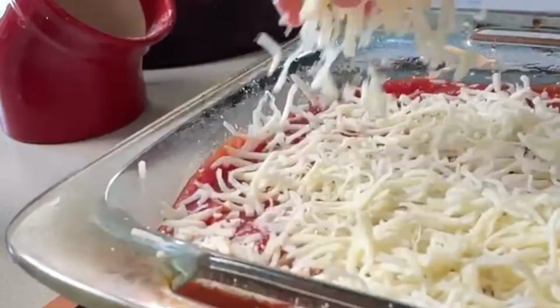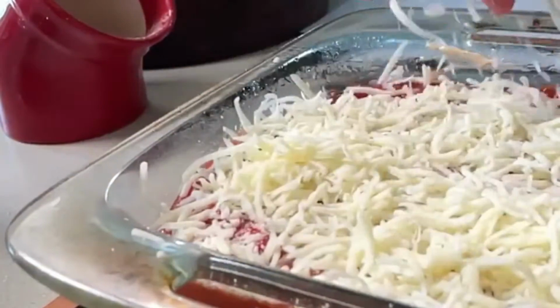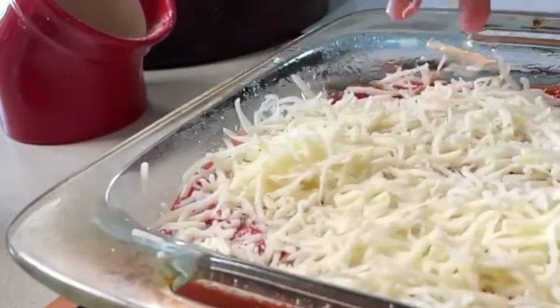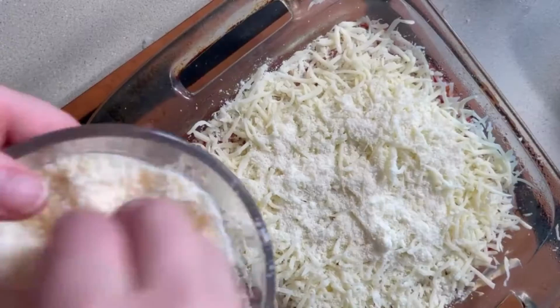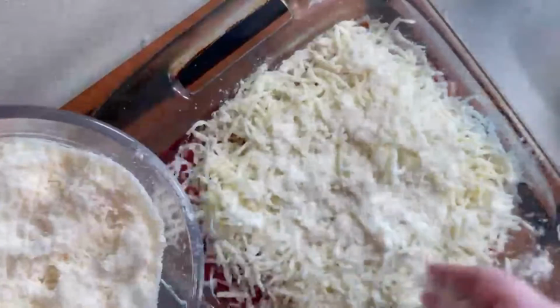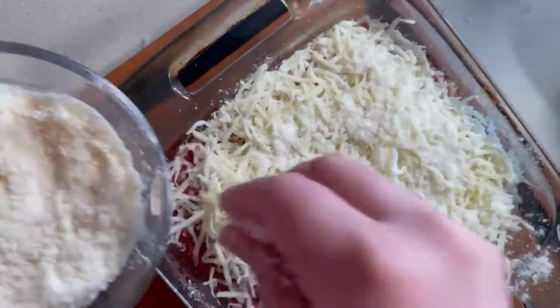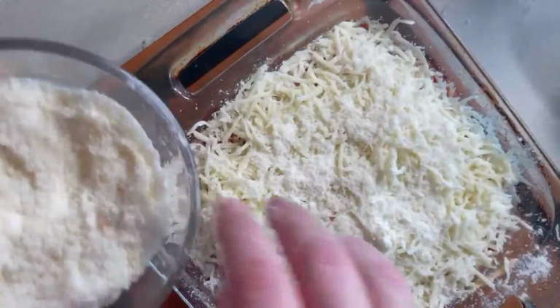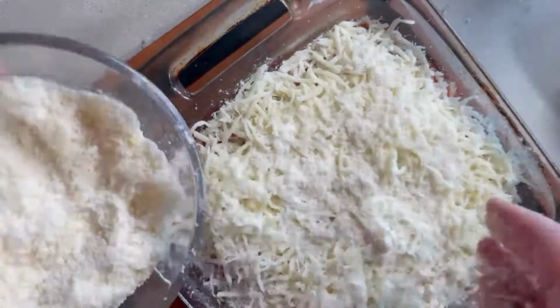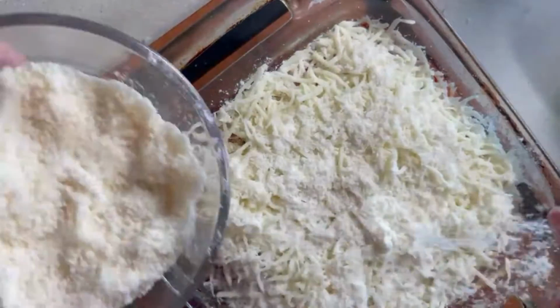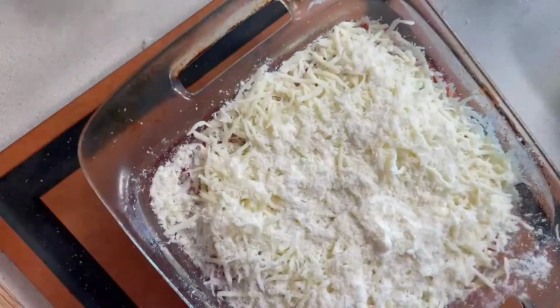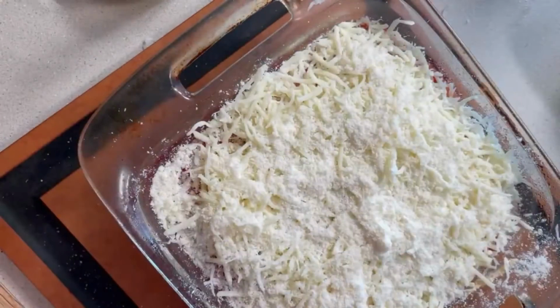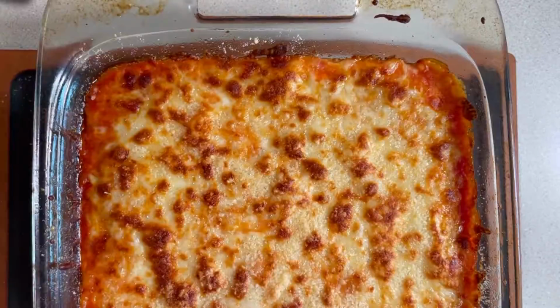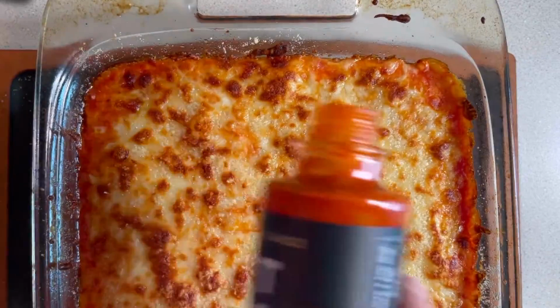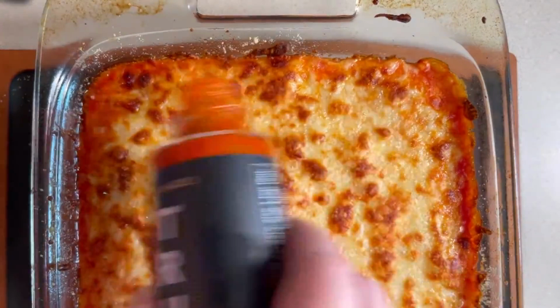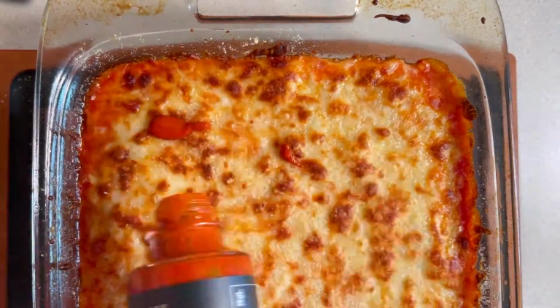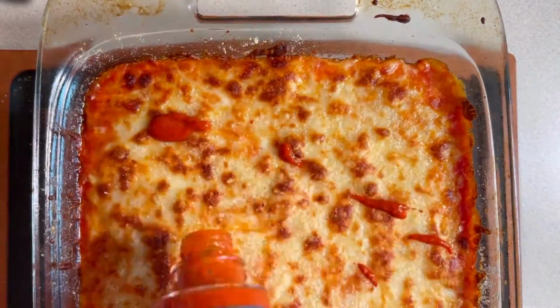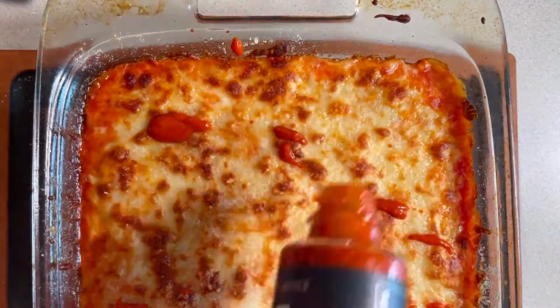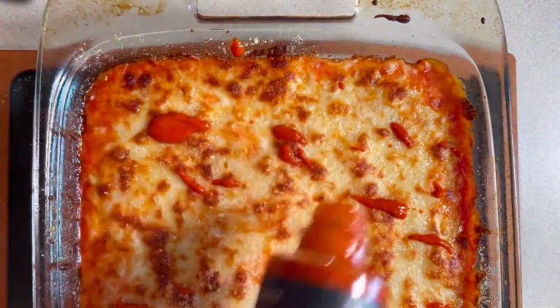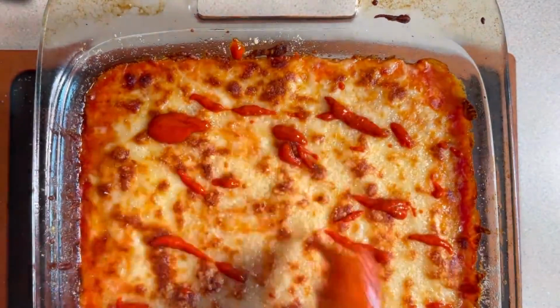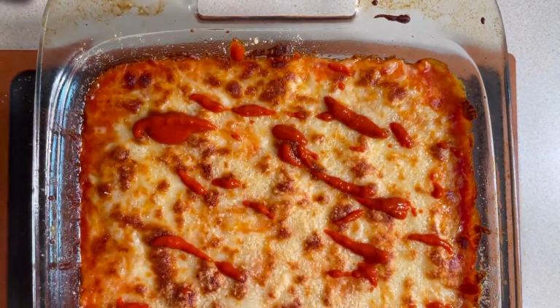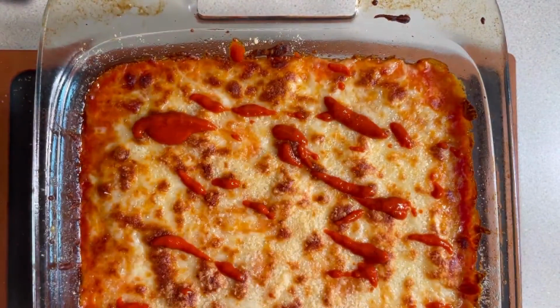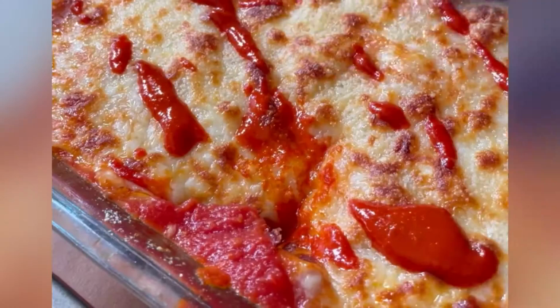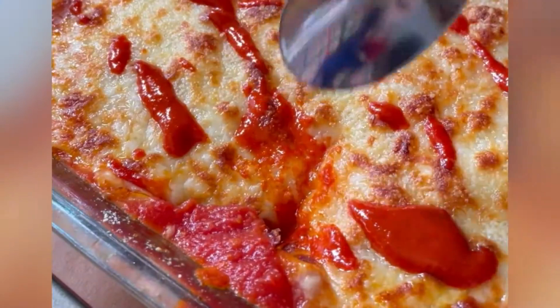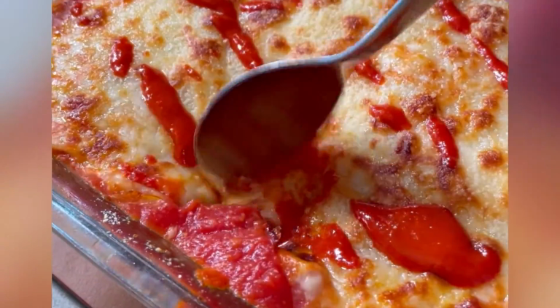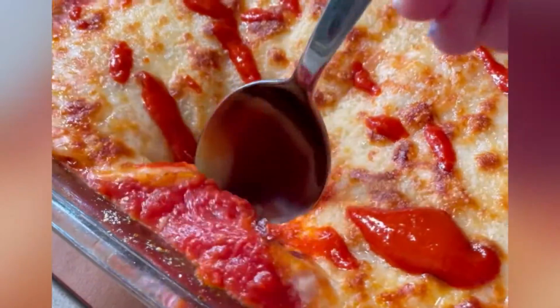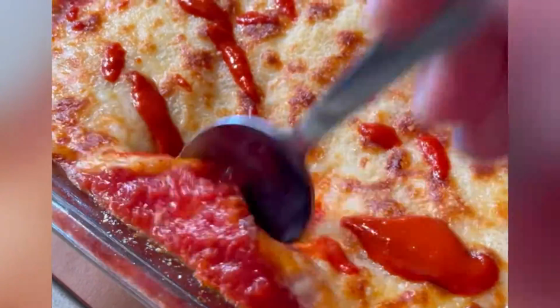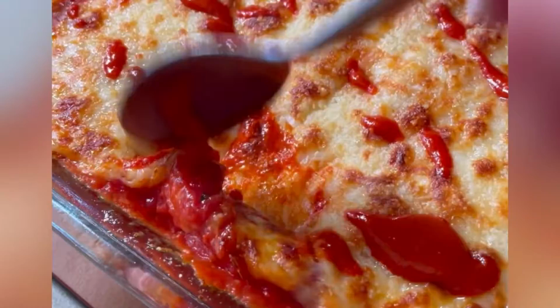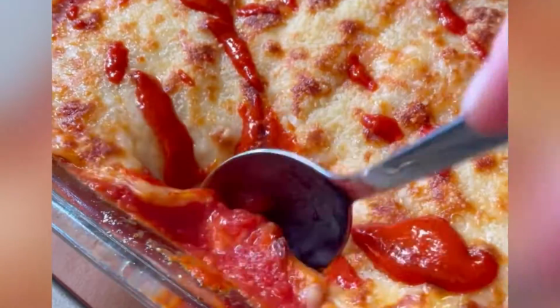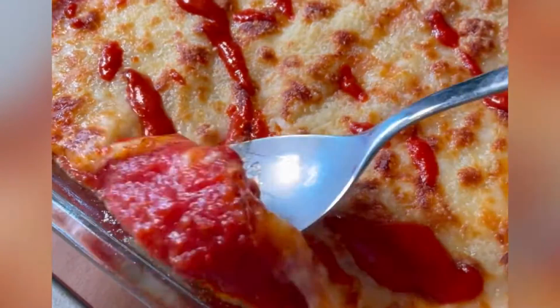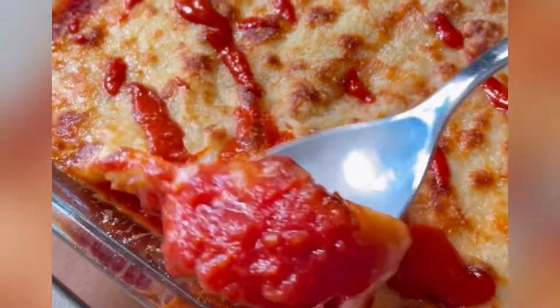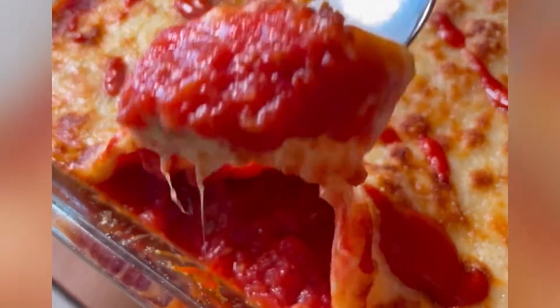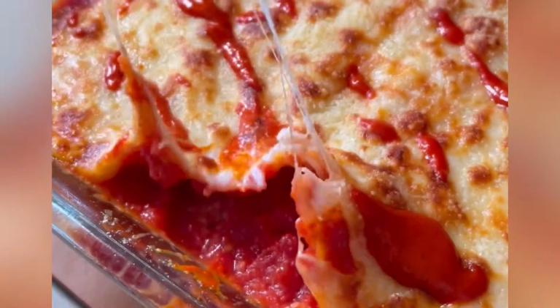But the one thing you cannot go without is the Truff — it really just takes it up to the next level. So go Bengals, Hootay, and go Super Bowl food.